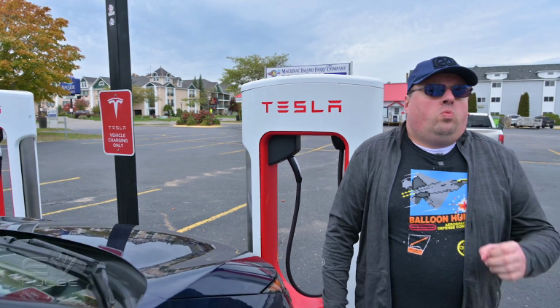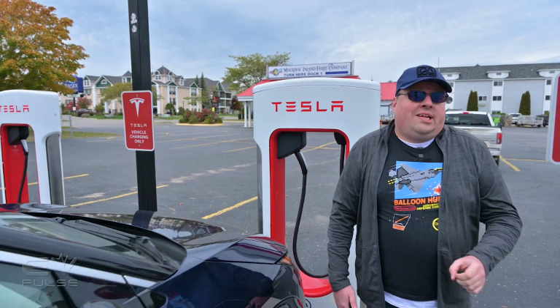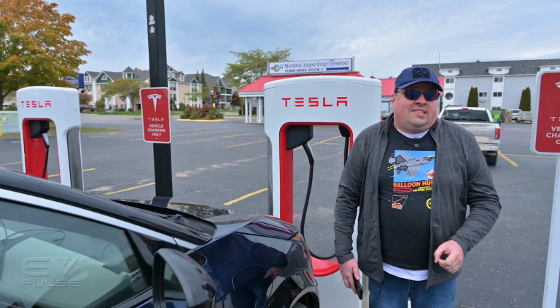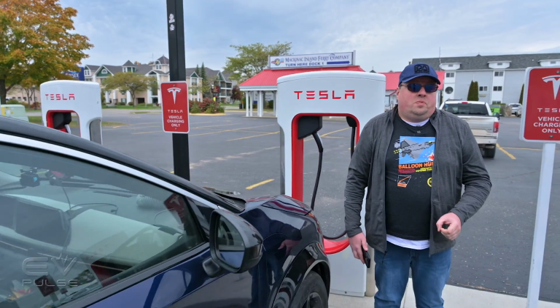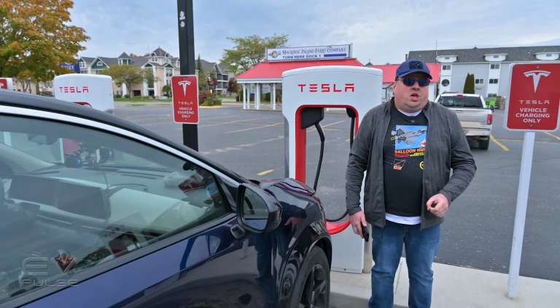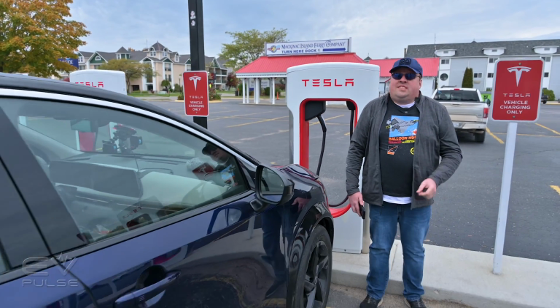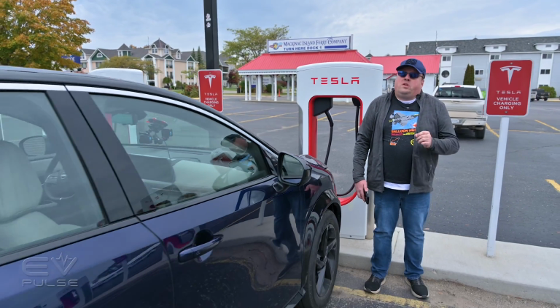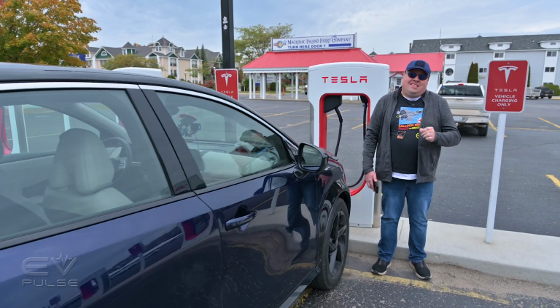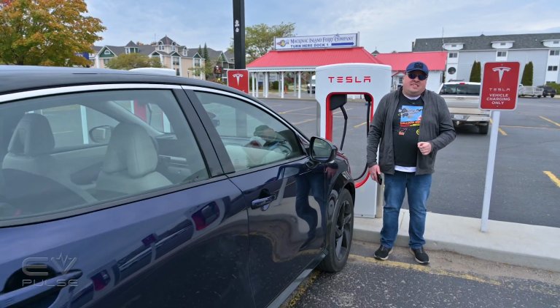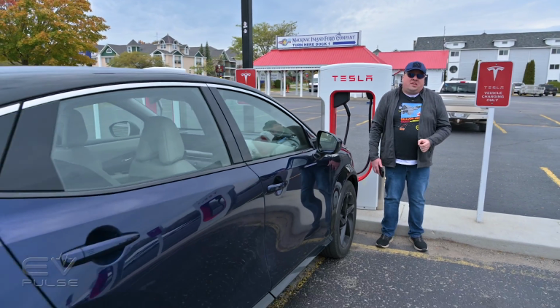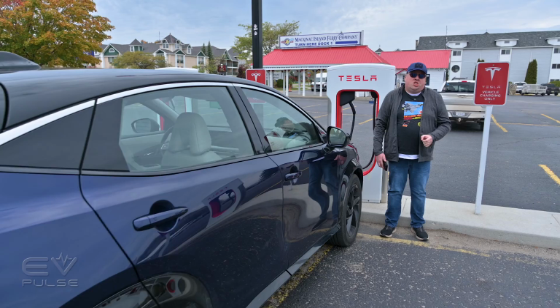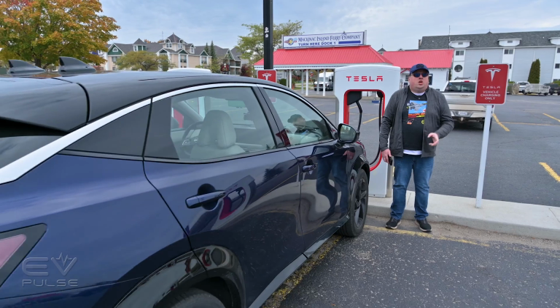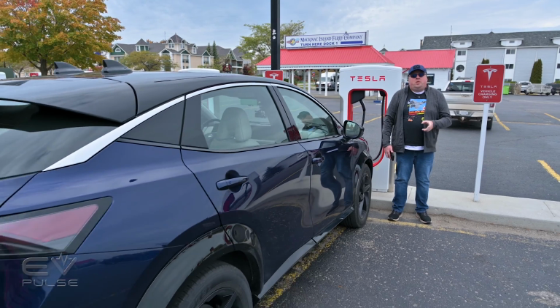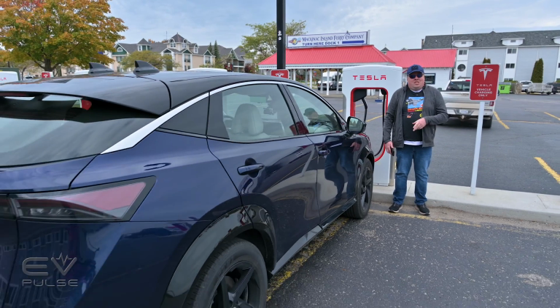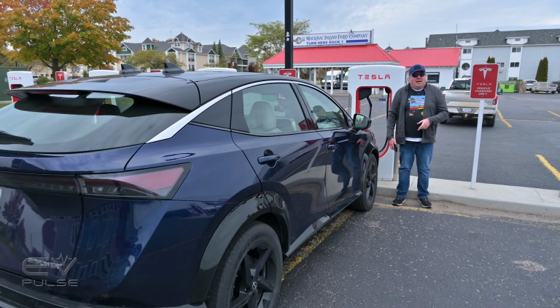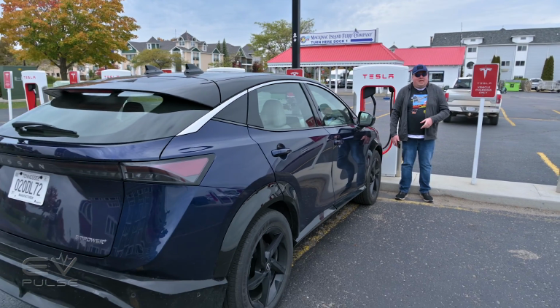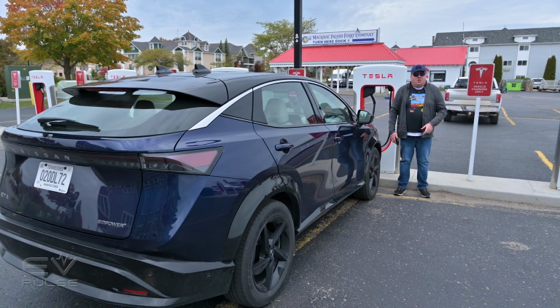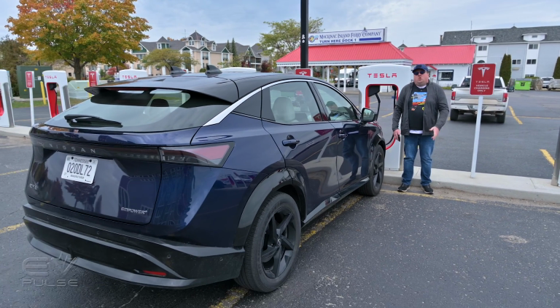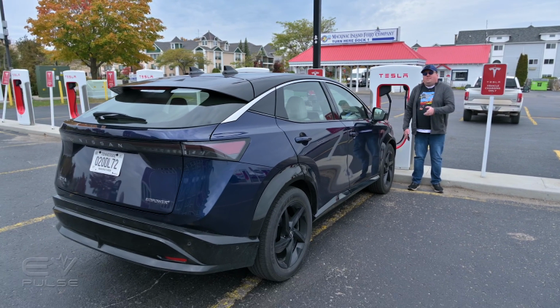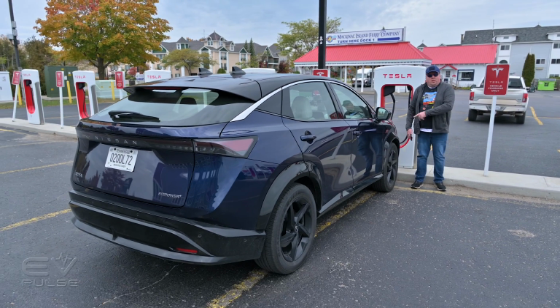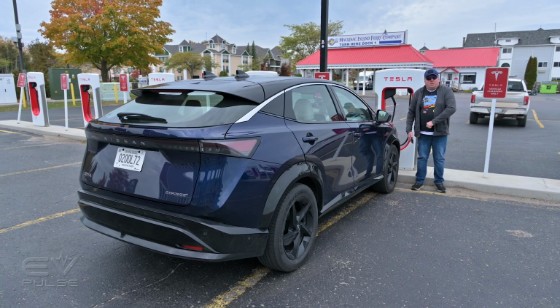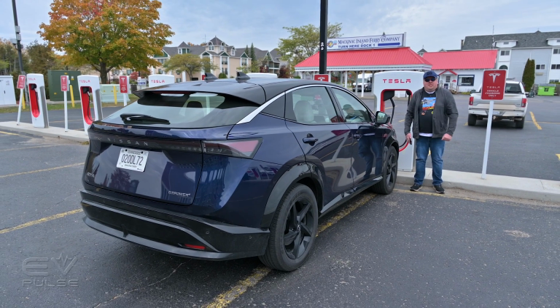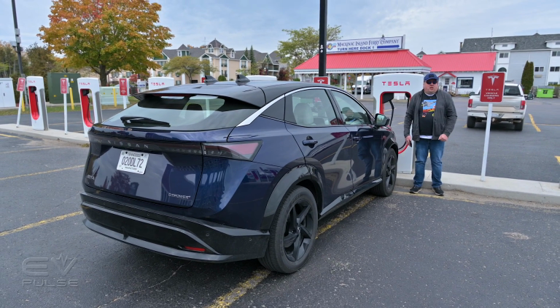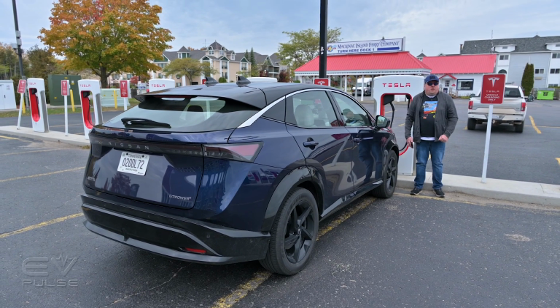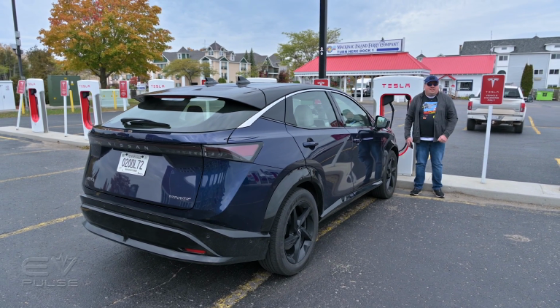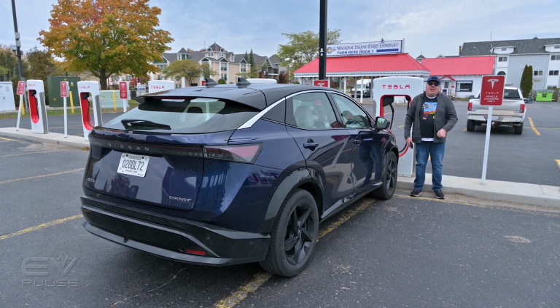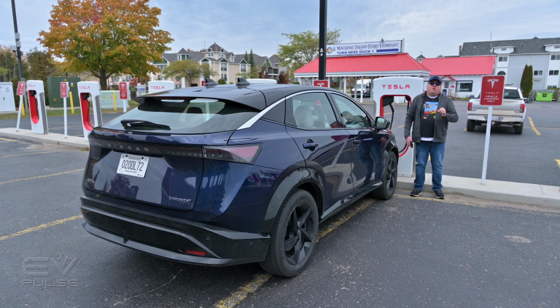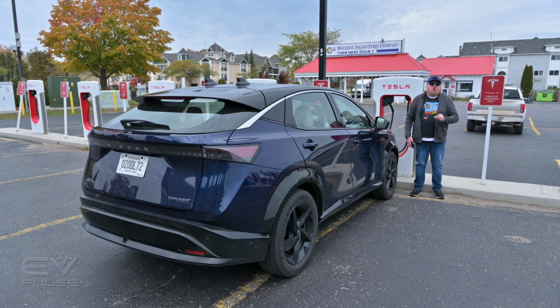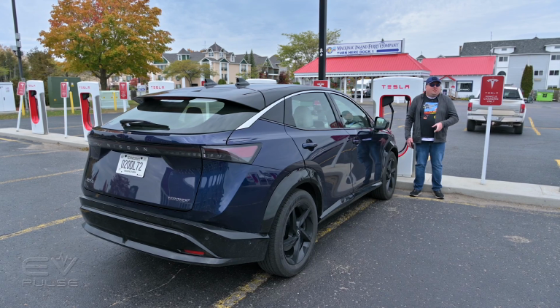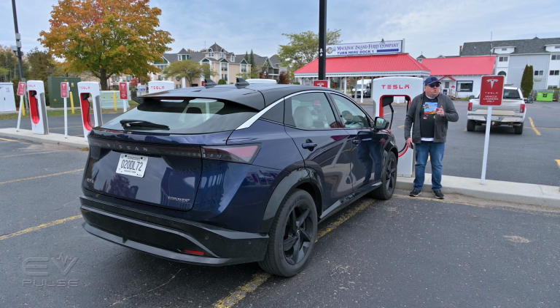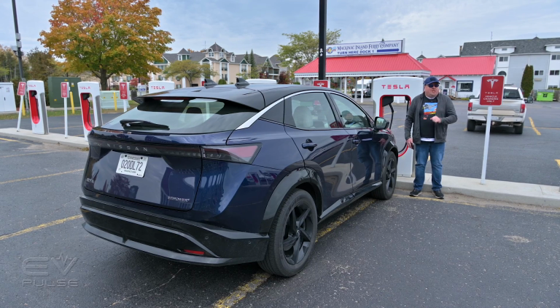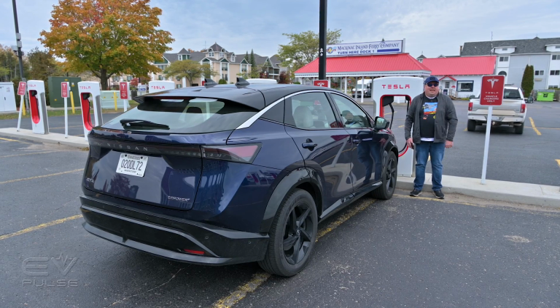We're at a Tesla Supercharger that supports CCS fast charging through the Magic Dot Connector. We have a 2023 Nissan Ariya with us and I'm going to show you how to do just that.